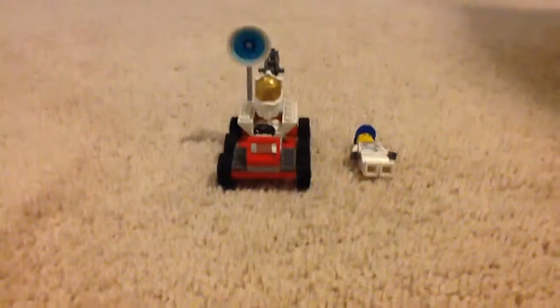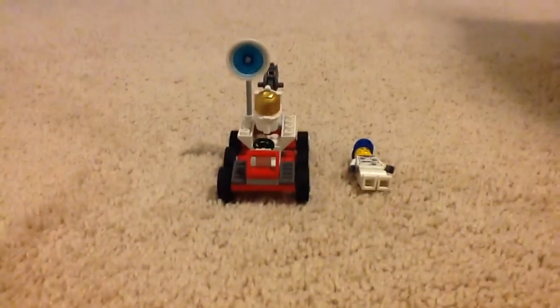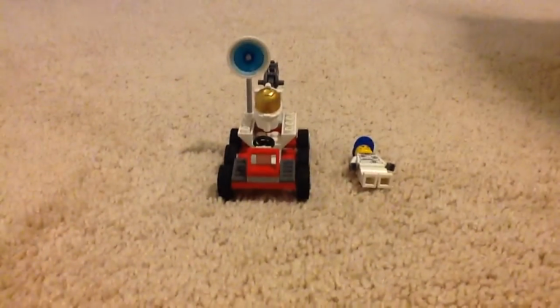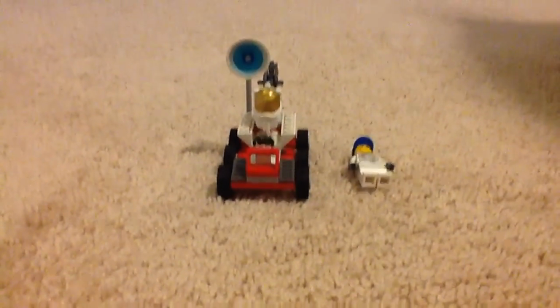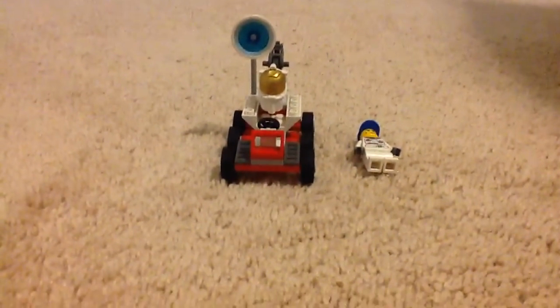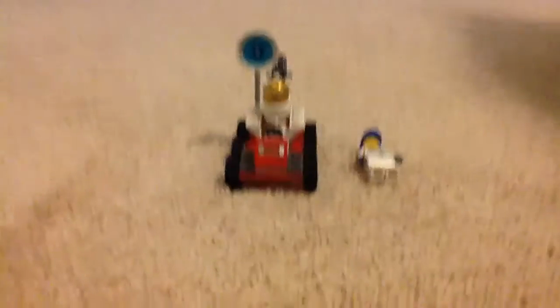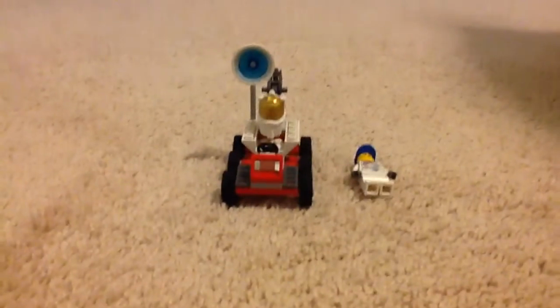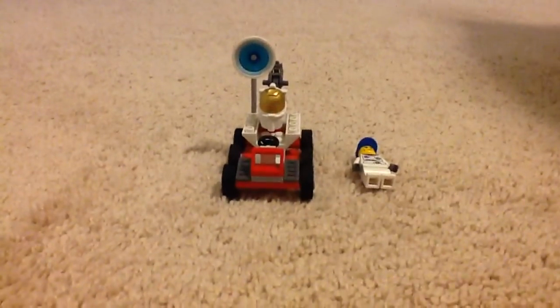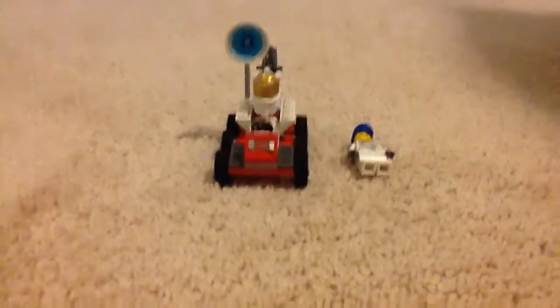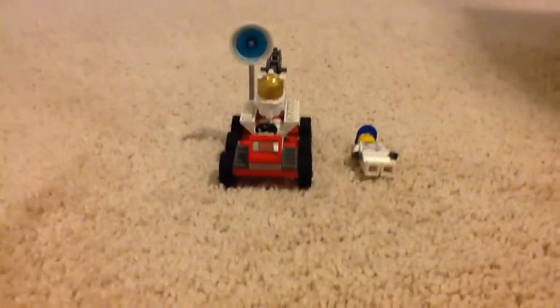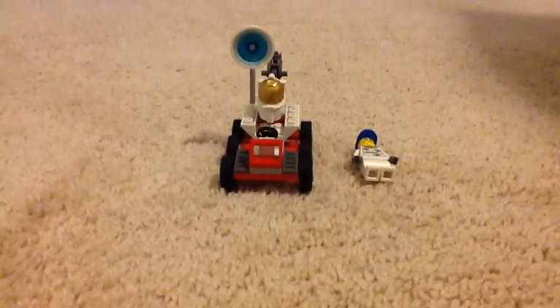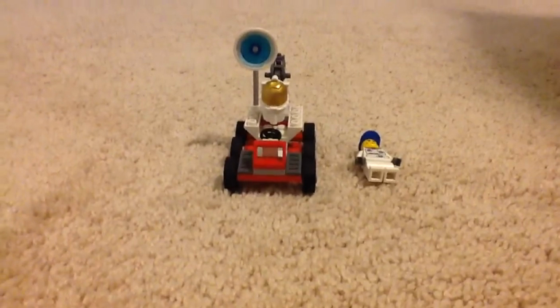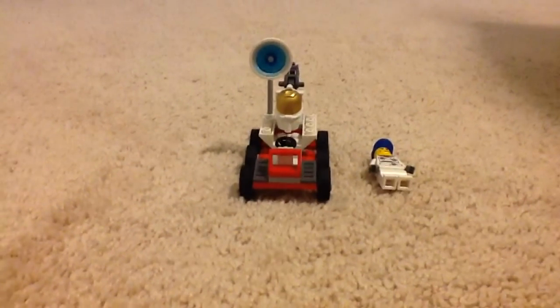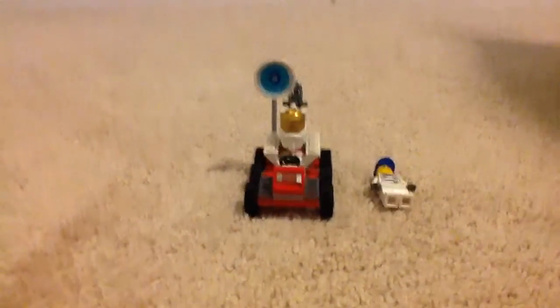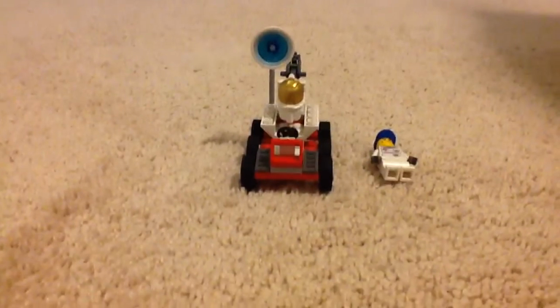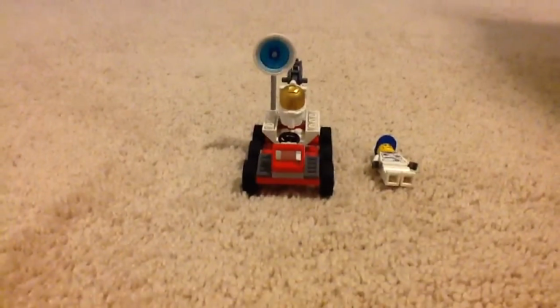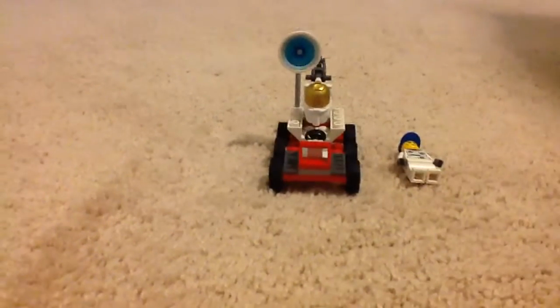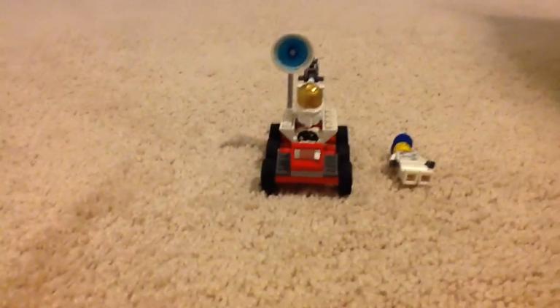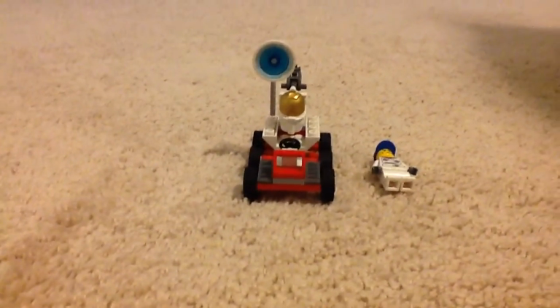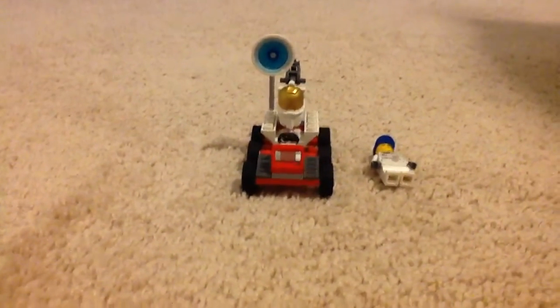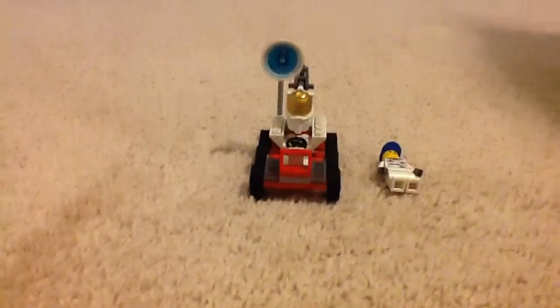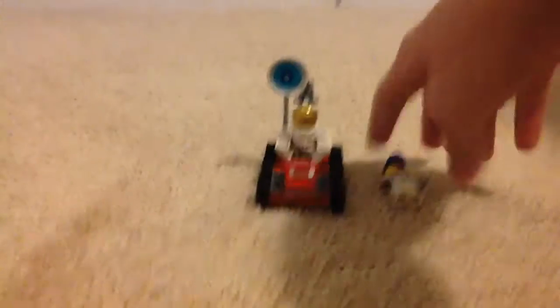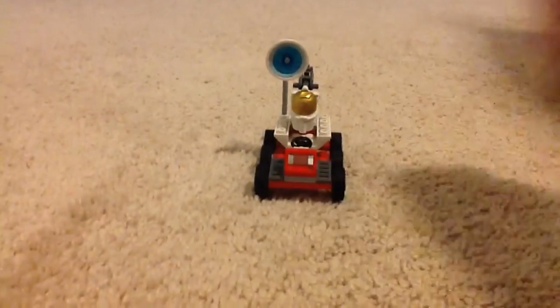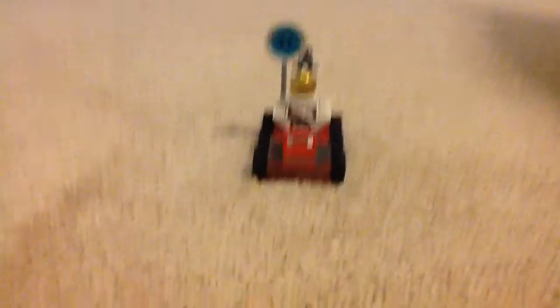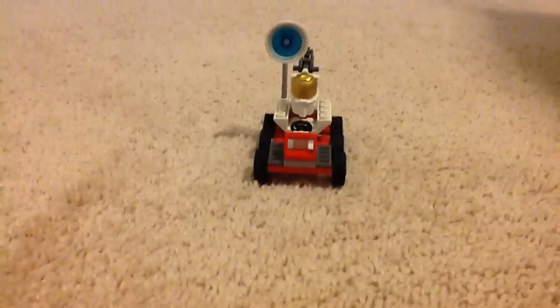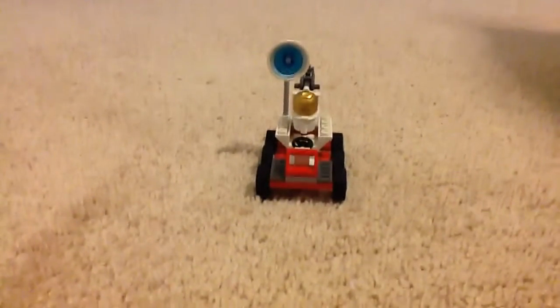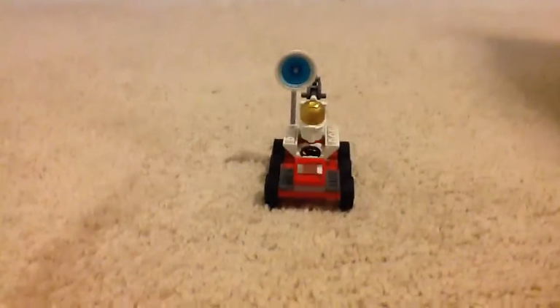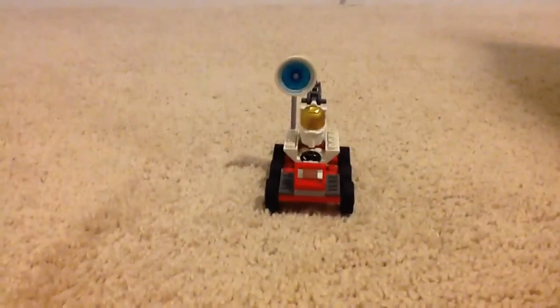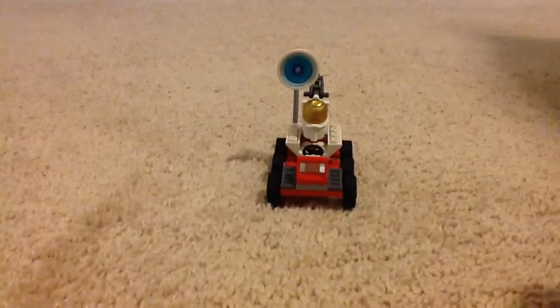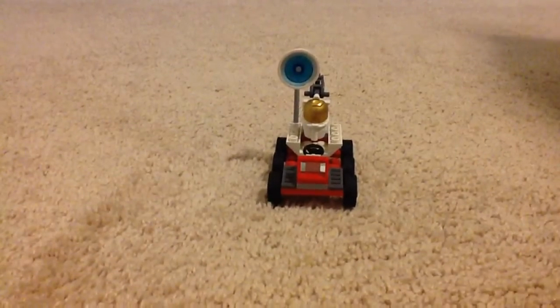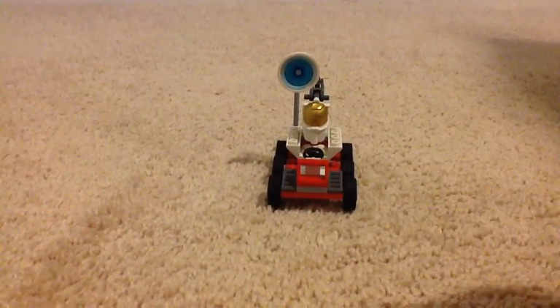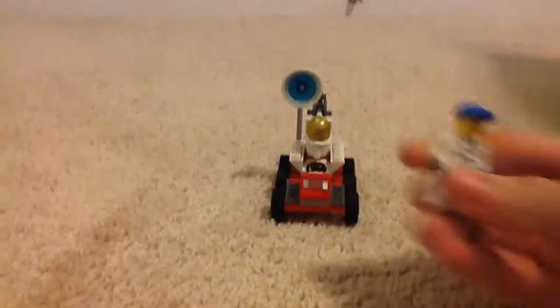Hi guys, advisory here, and today I'm reviewing our first LEGO City set that I ever got. It is the Space Moon Buggy. It is actually a 2011 set, but I'm recording this in 2015, since I finally have a YouTube channel now.